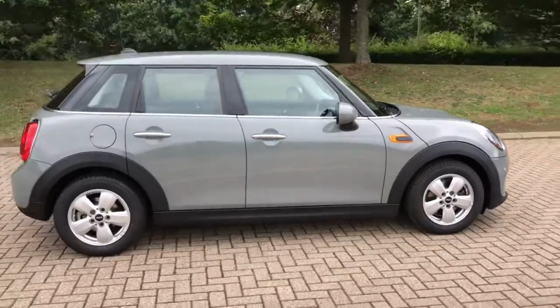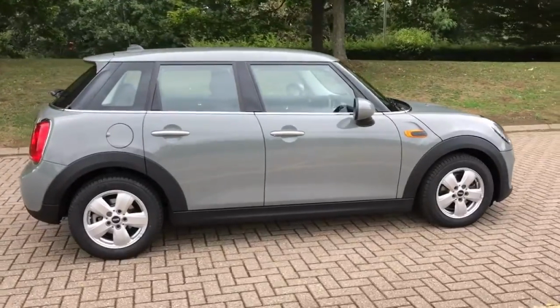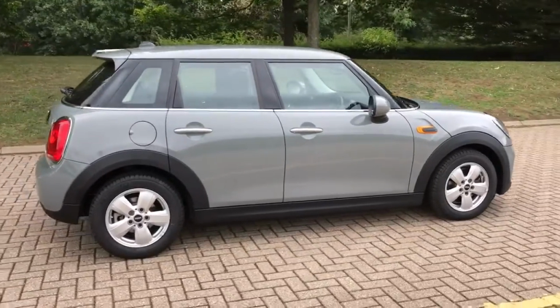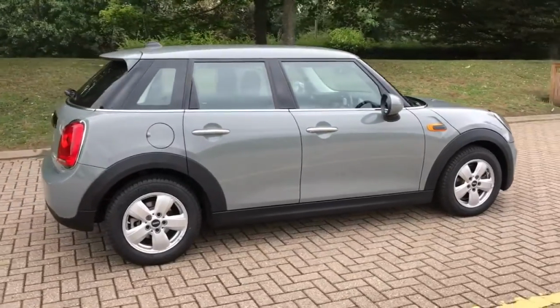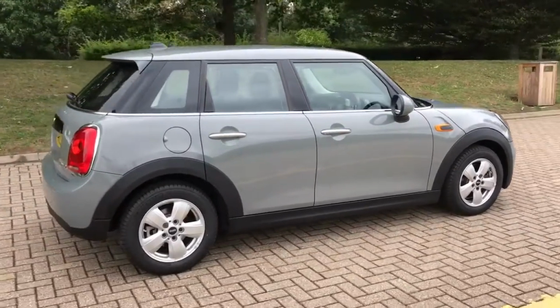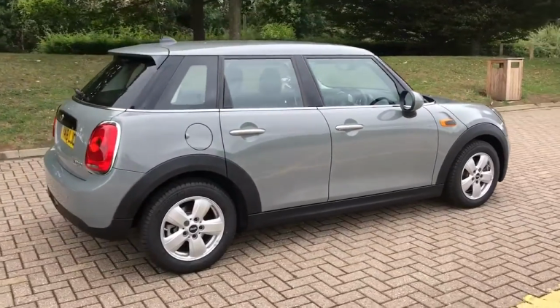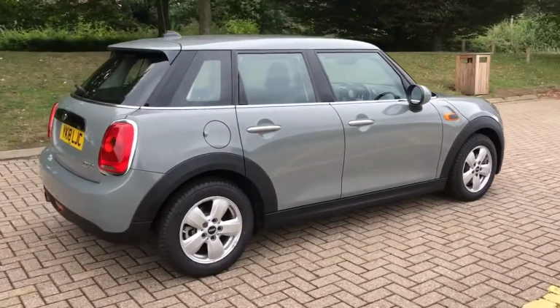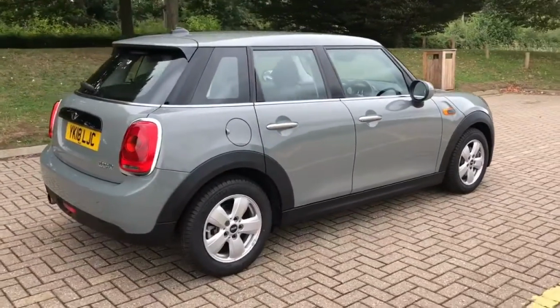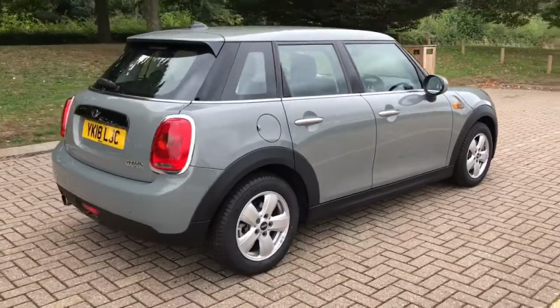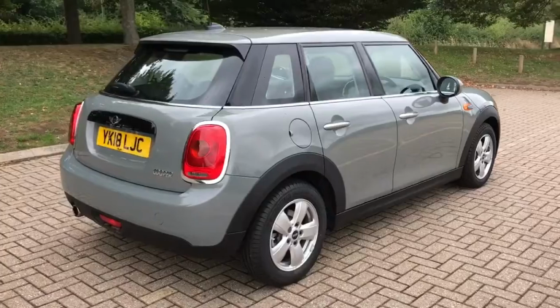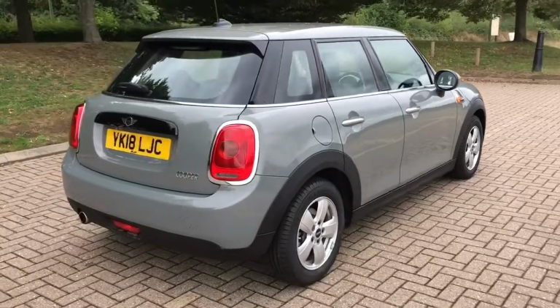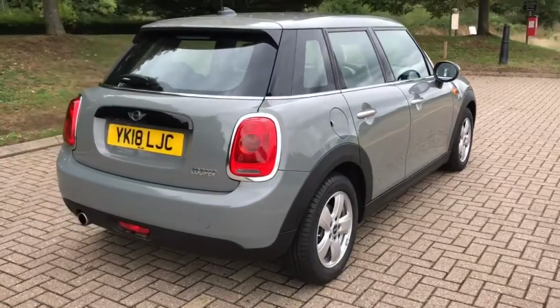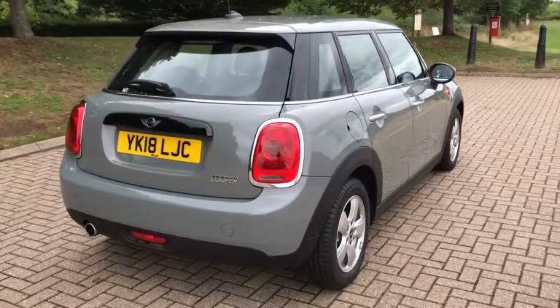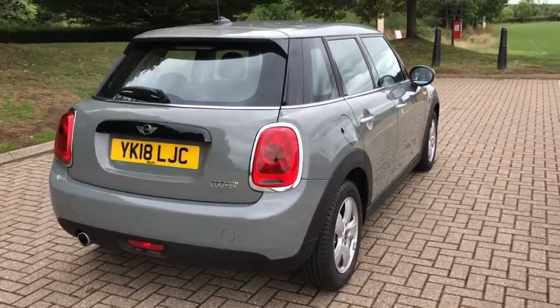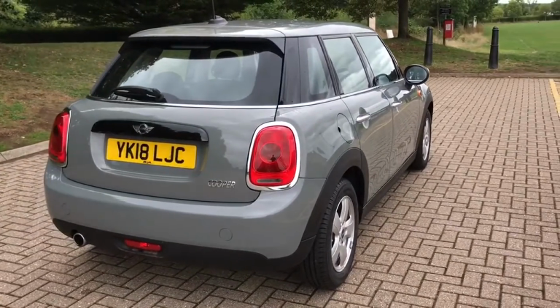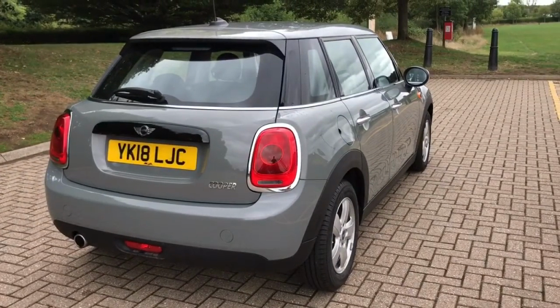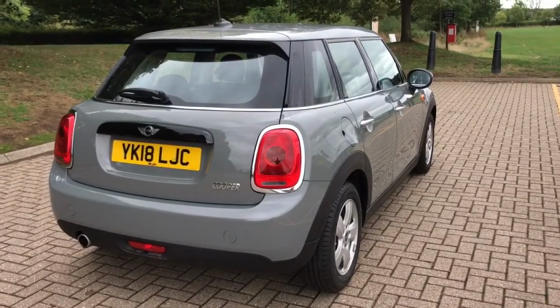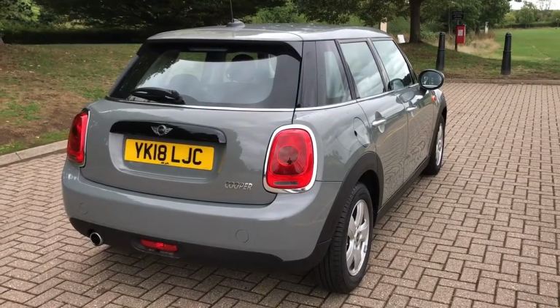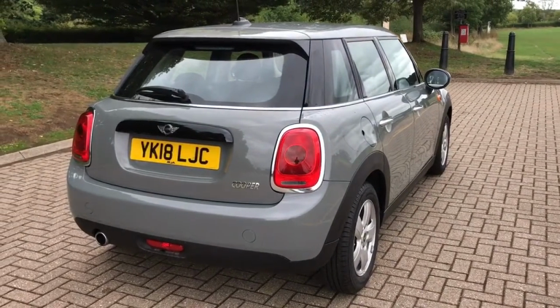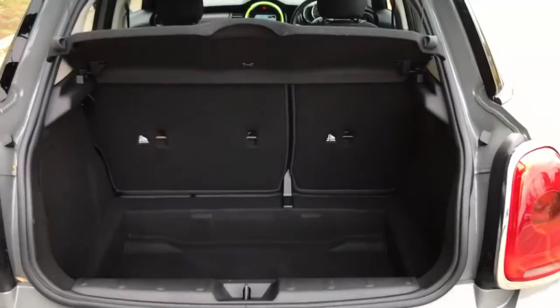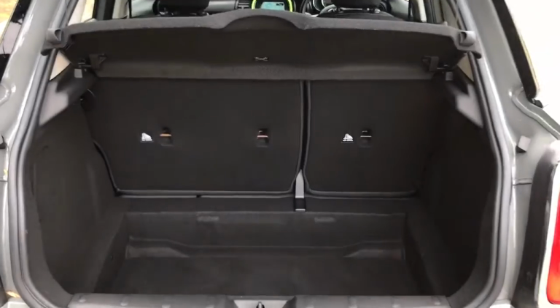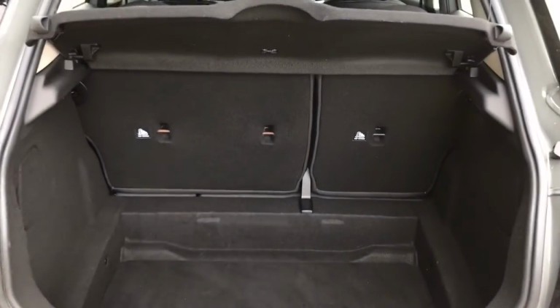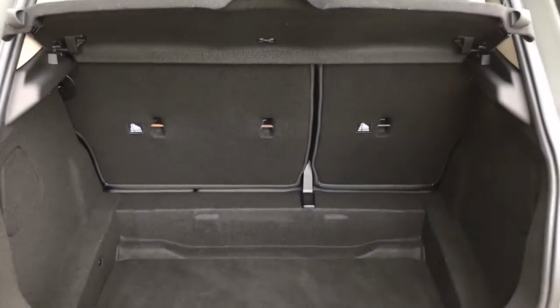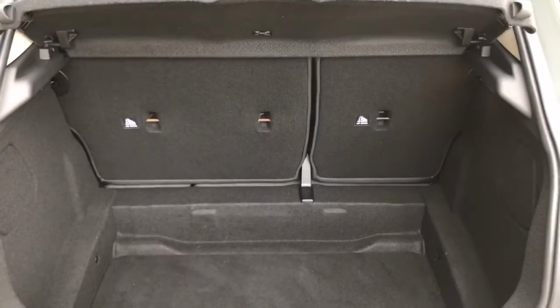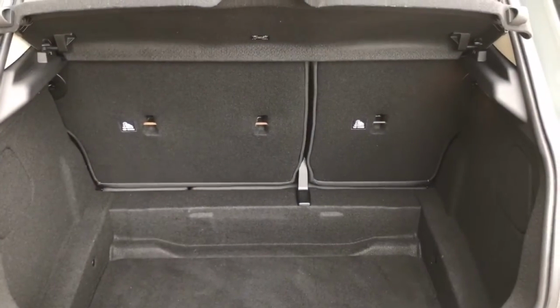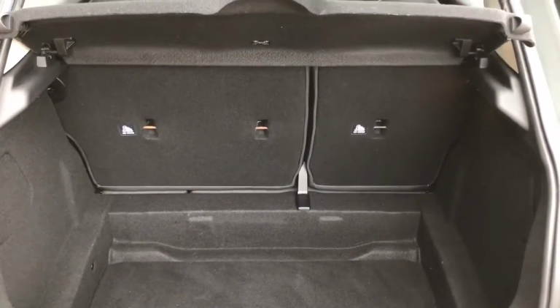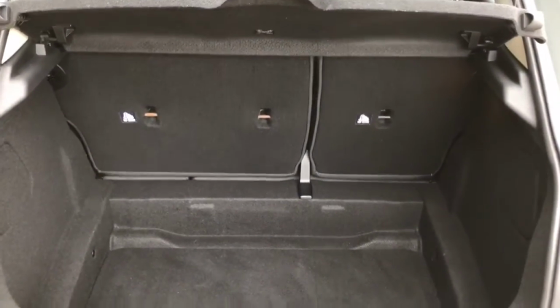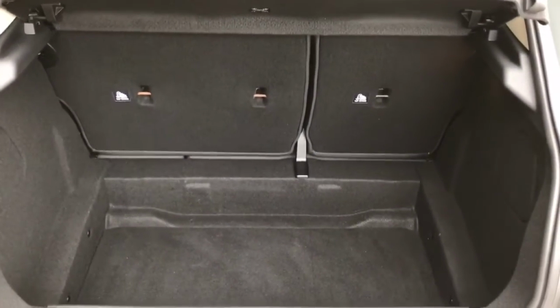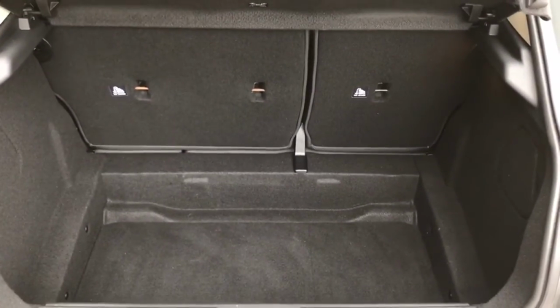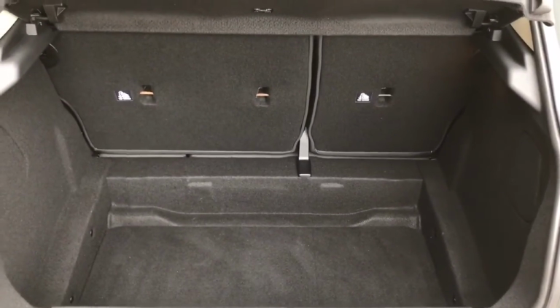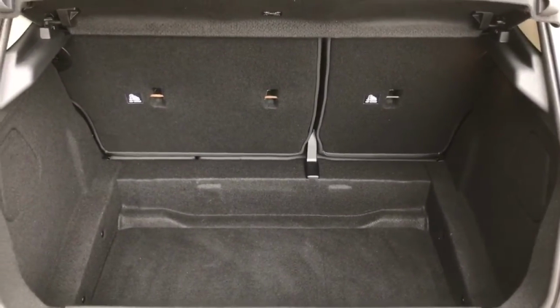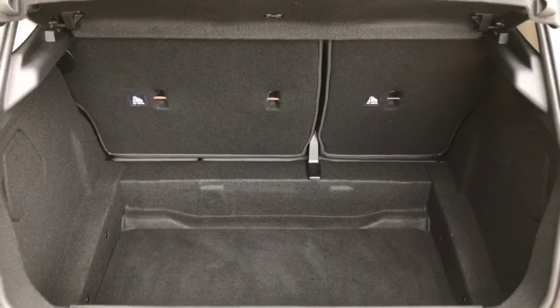From the outside you can see it's a 5-door car with alloy wheels. Starting inside the boot, we've got a 60-40 split folding rear seat and plenty of boot space as well.